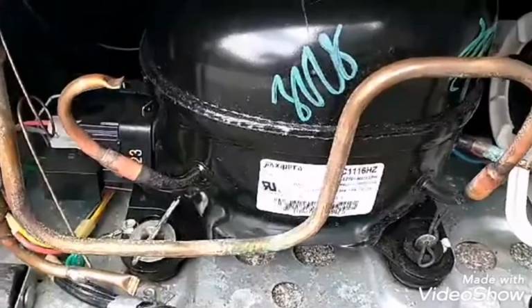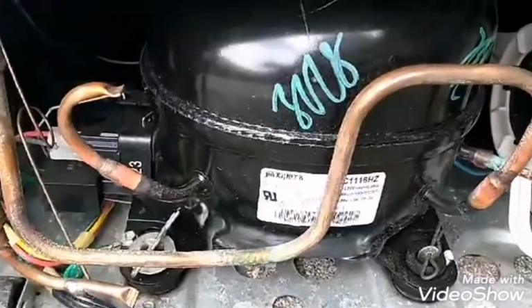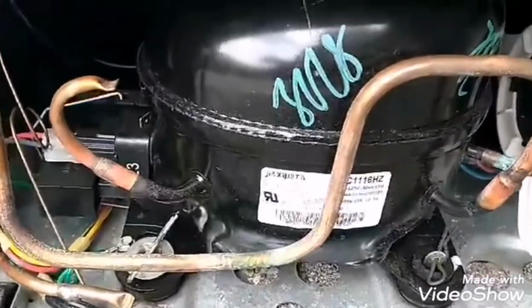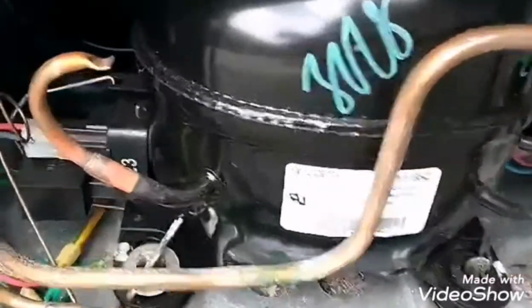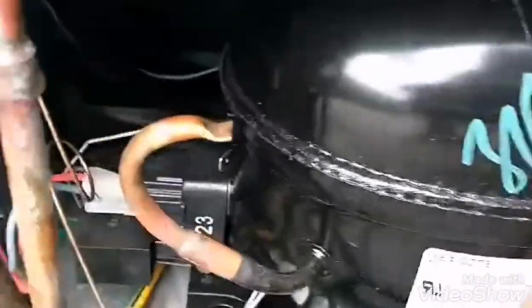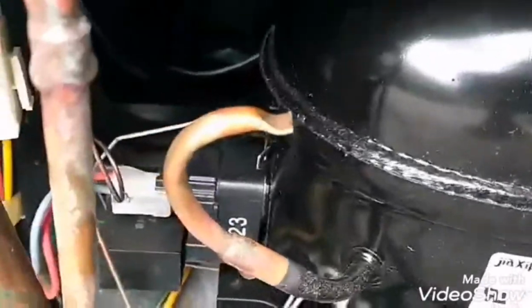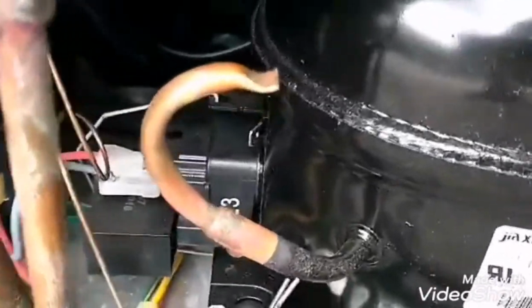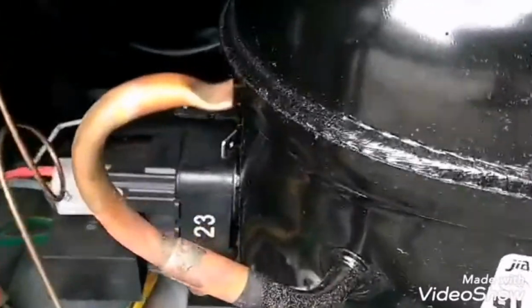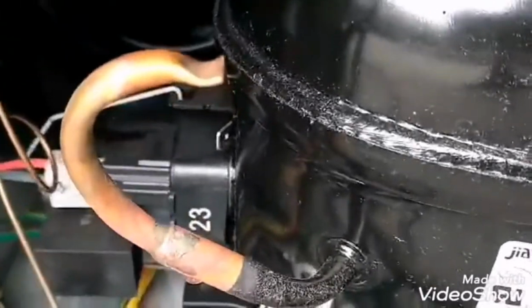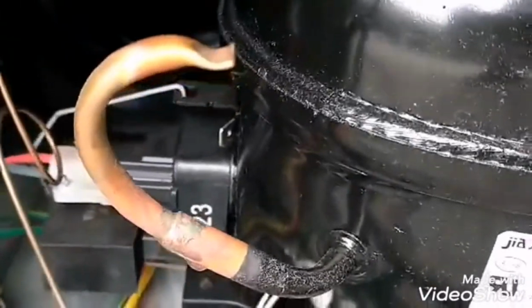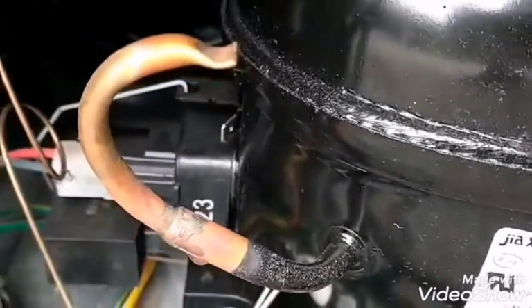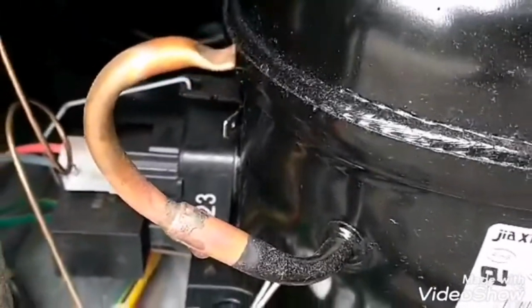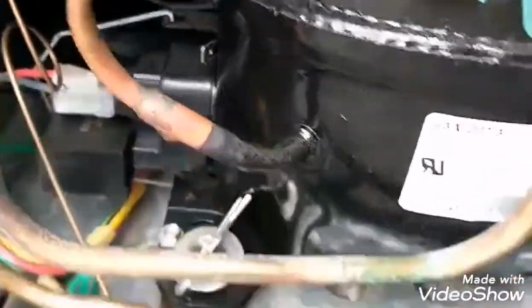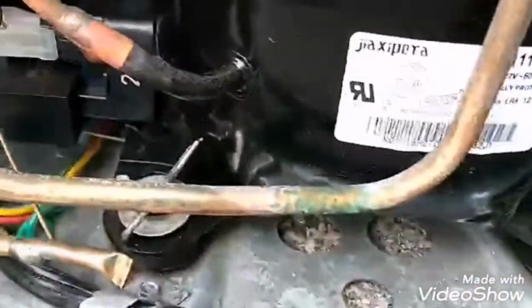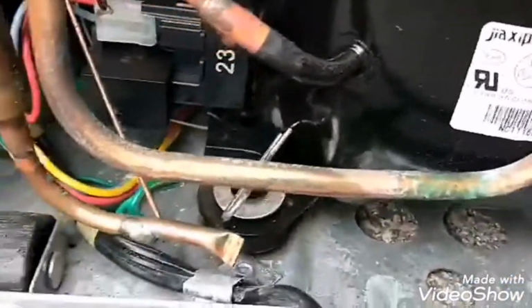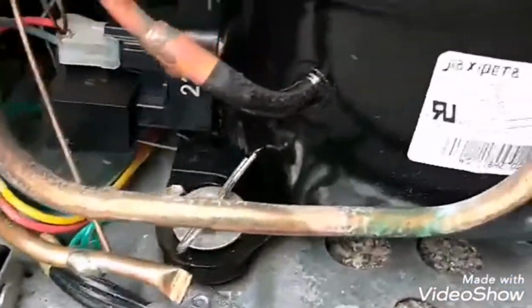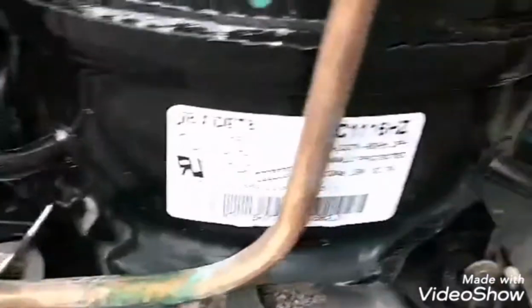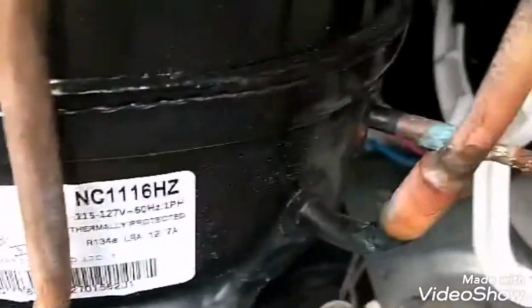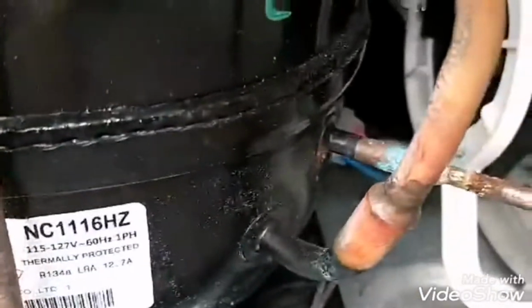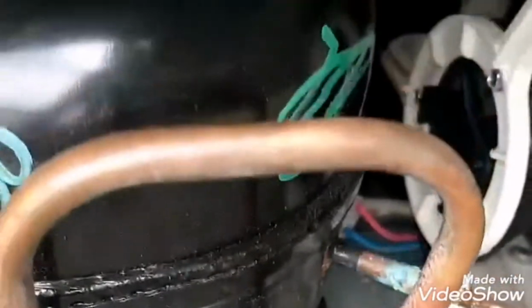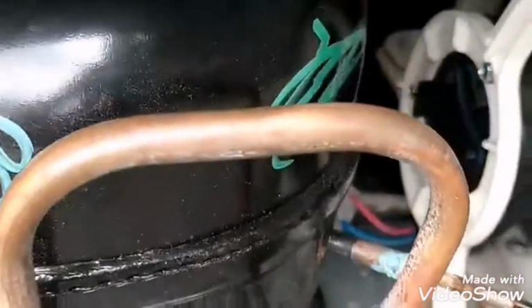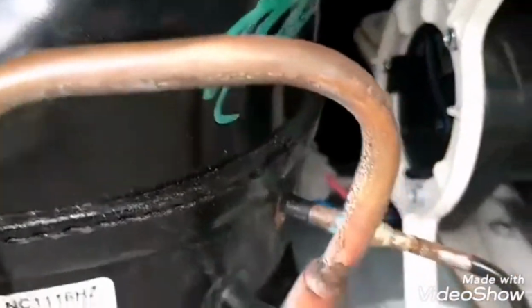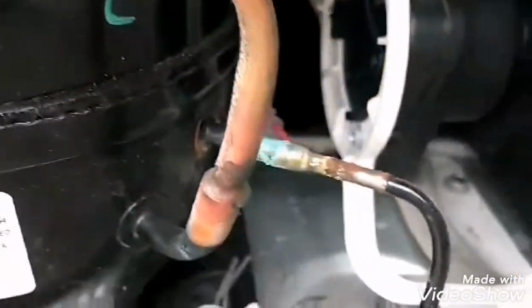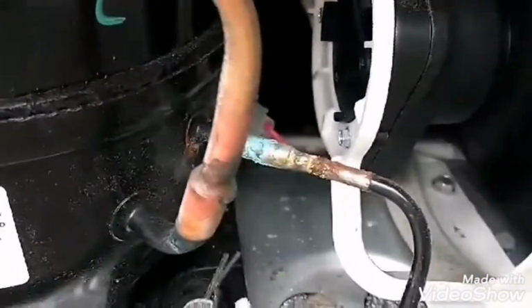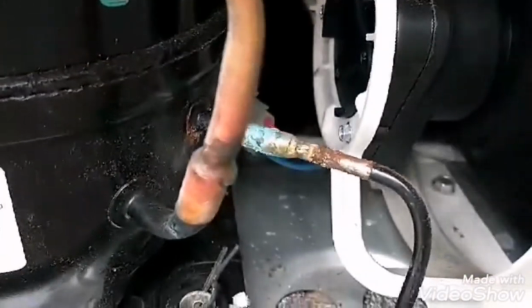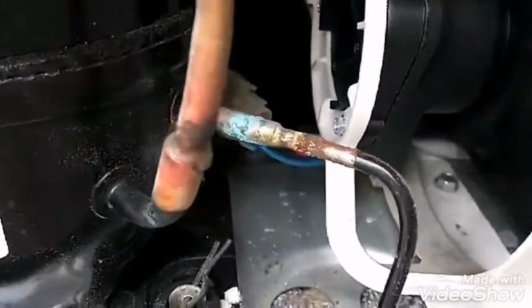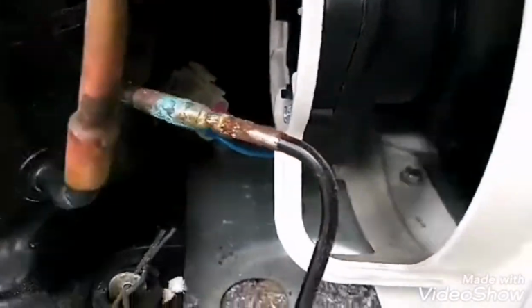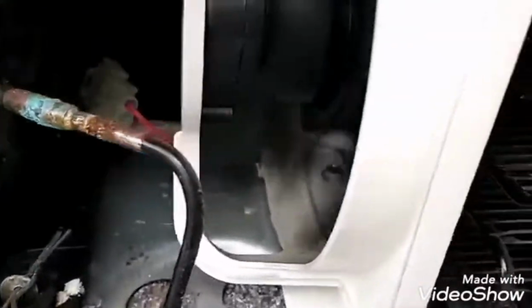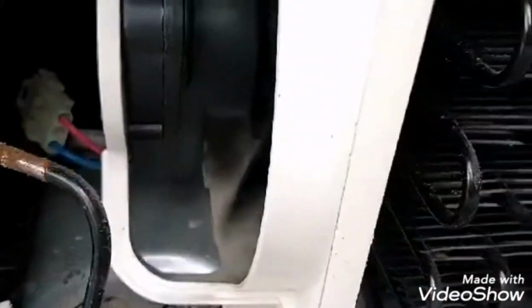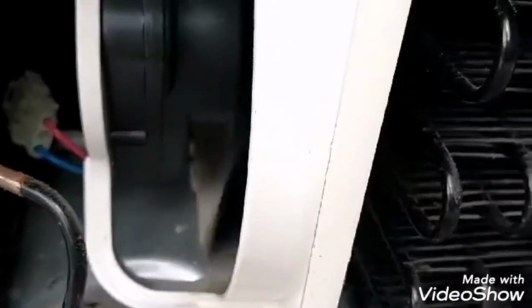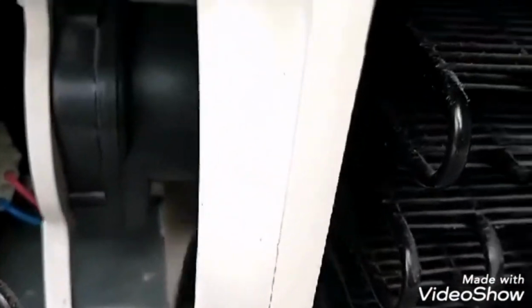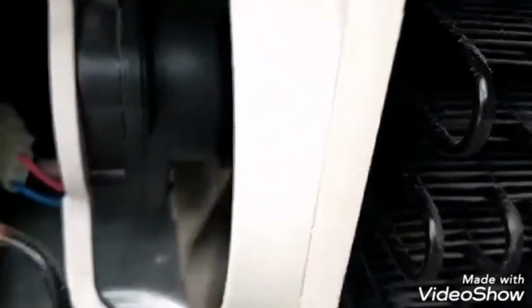See the cutoff here where it's cut off. That copper line is cut off. See these other two lines here — they're coming off the compressor, going to the Freon.